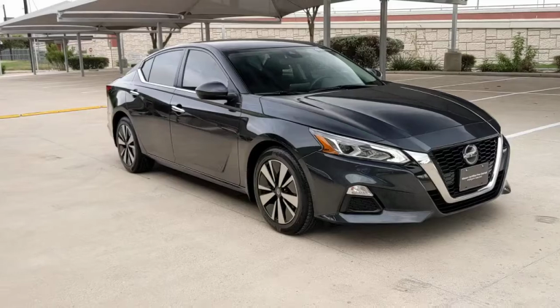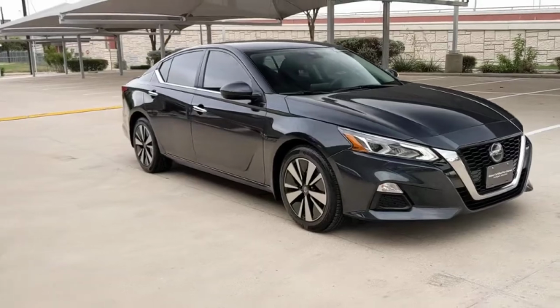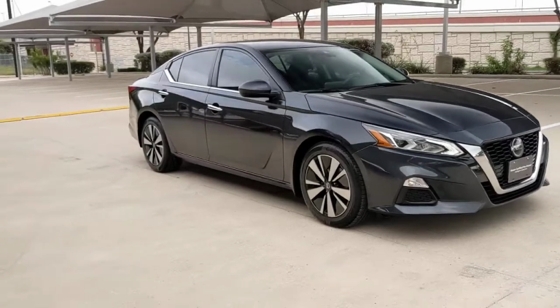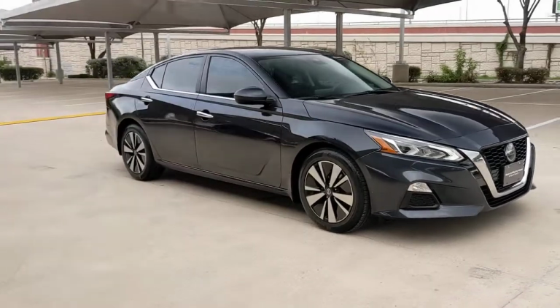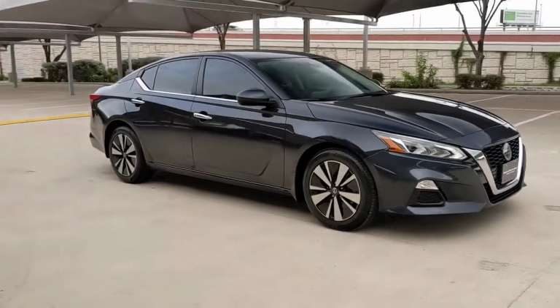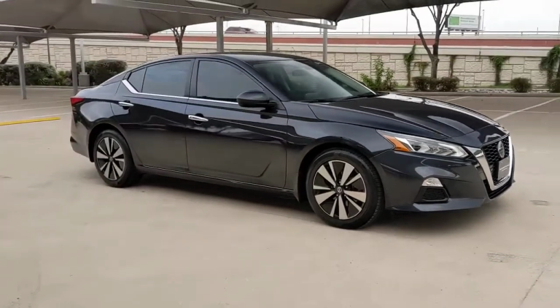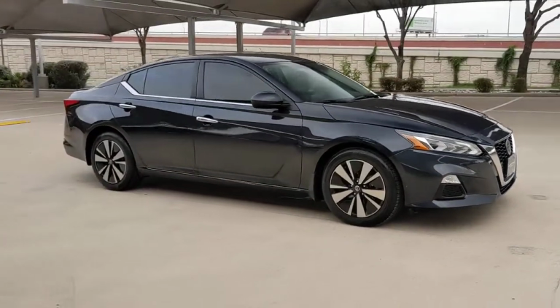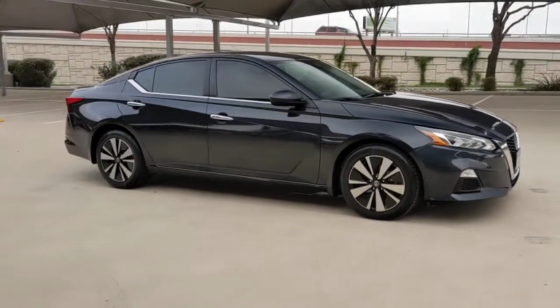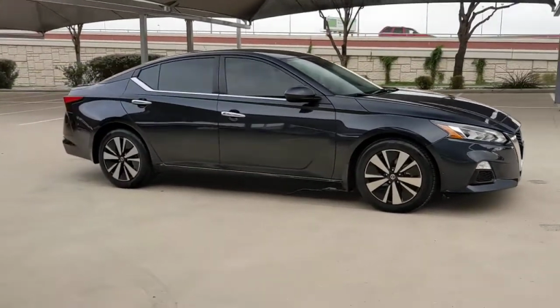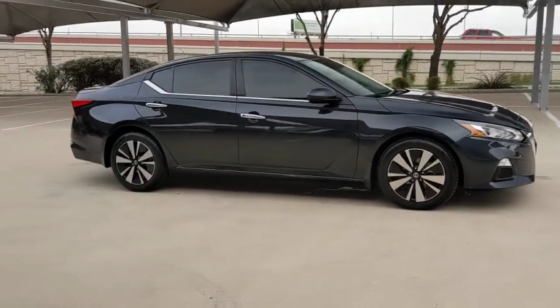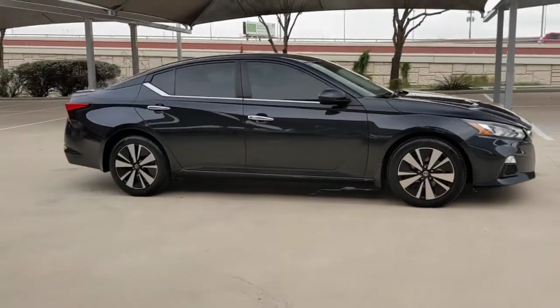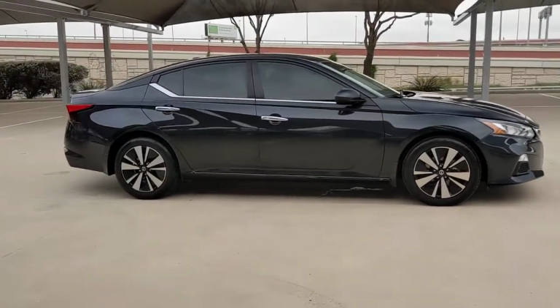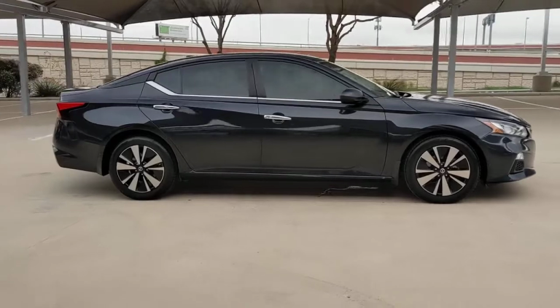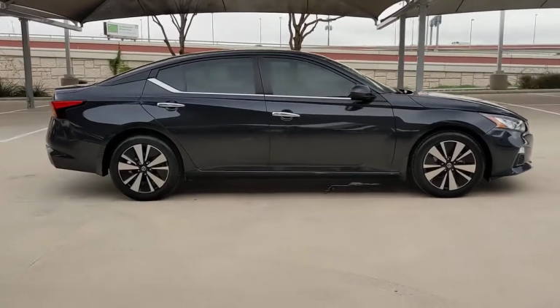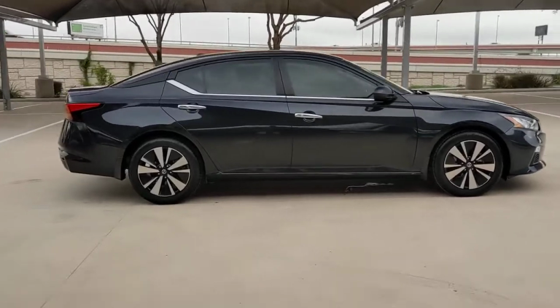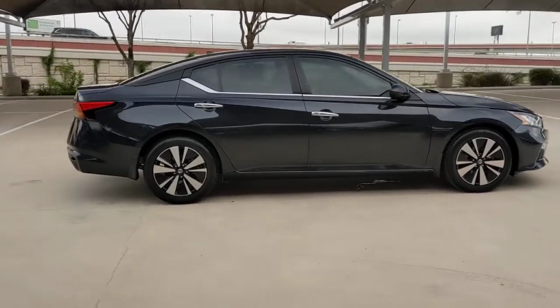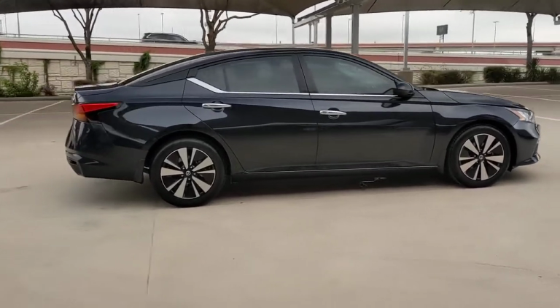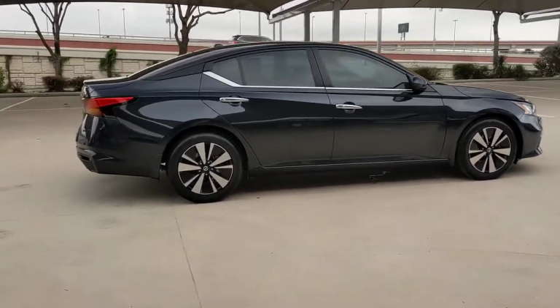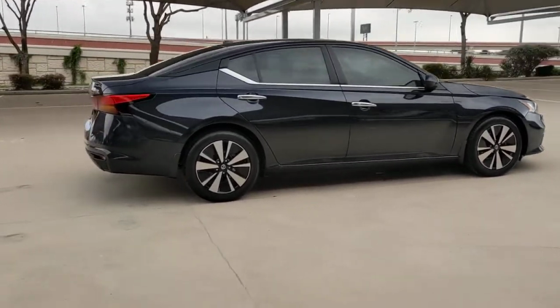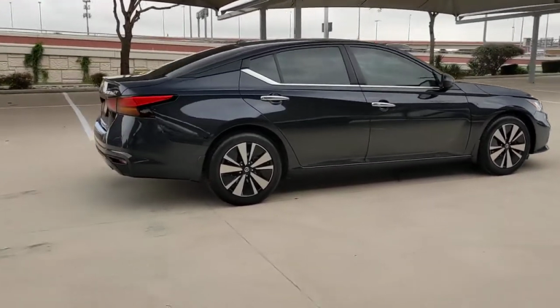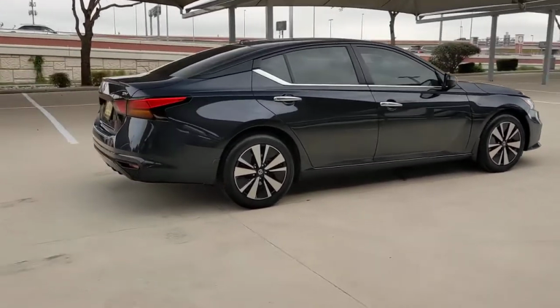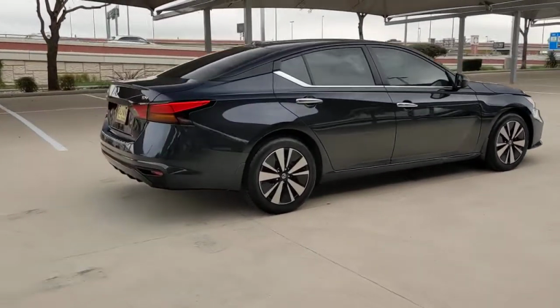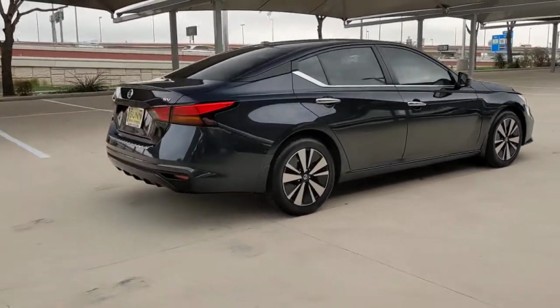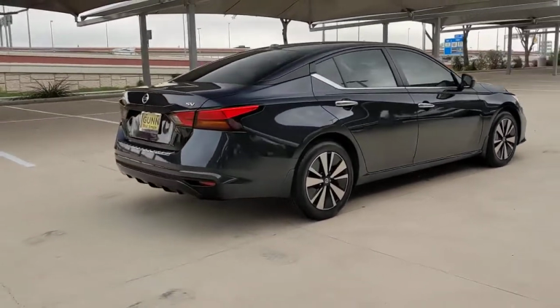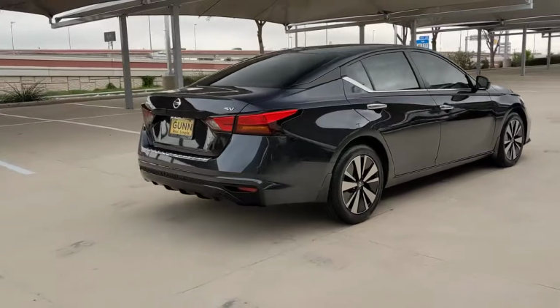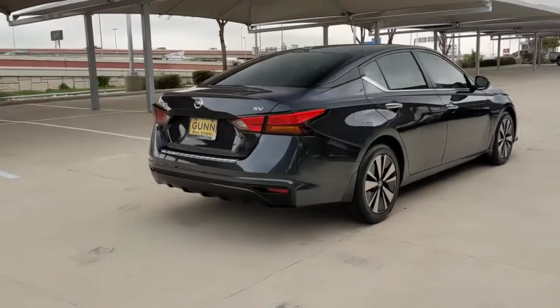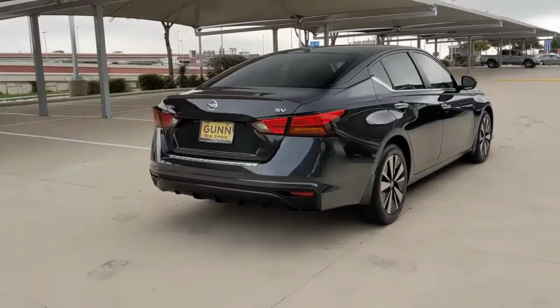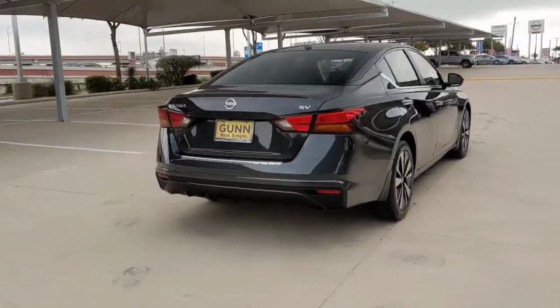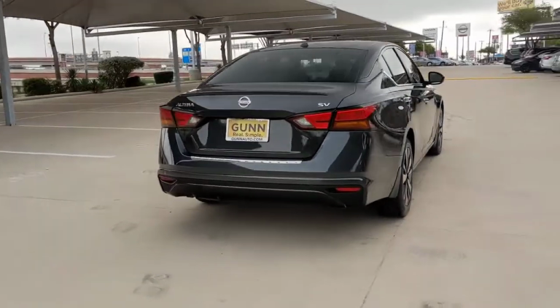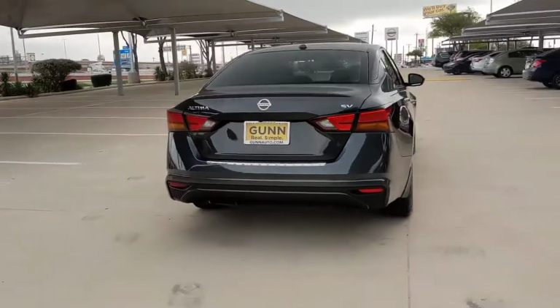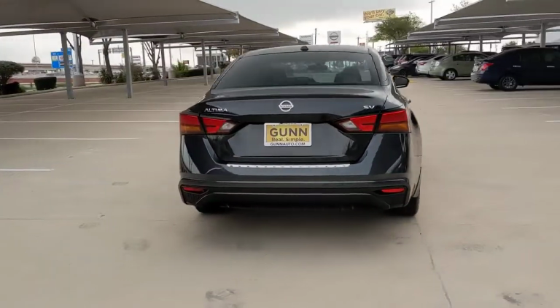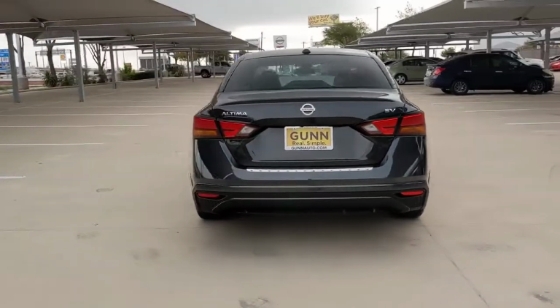You're gonna love the 2021 Nissan Altima. With less than 25,000 miles on the odometer, this vehicle provides excellent value. This well-equipped Altima delivers big on style and substance.